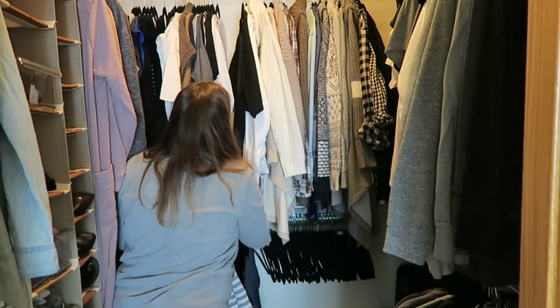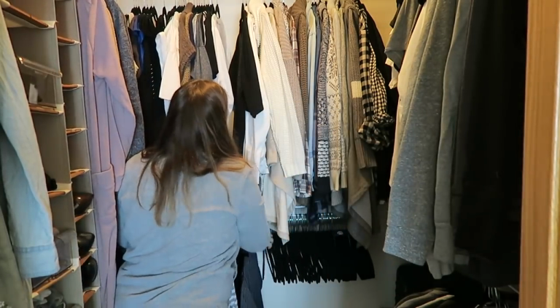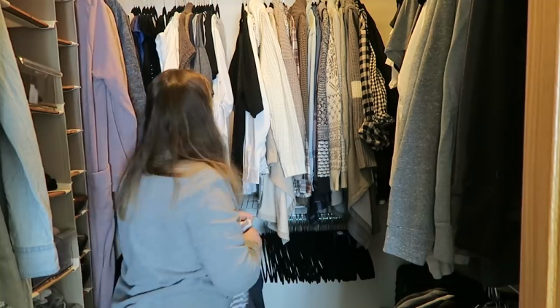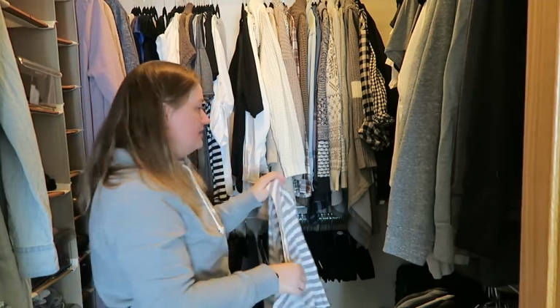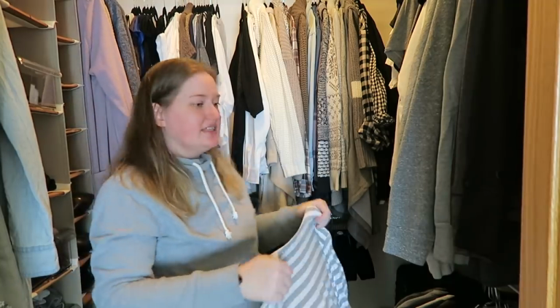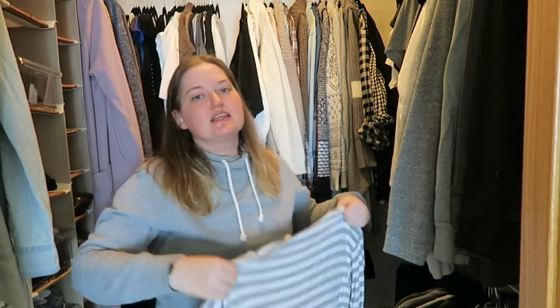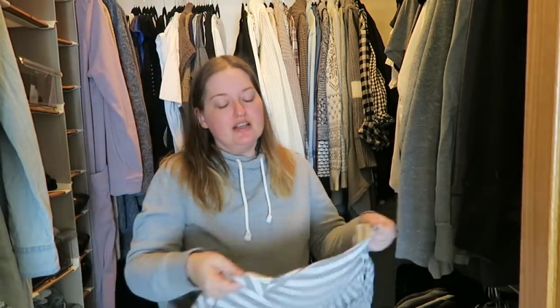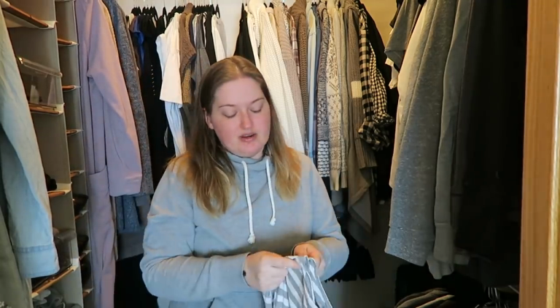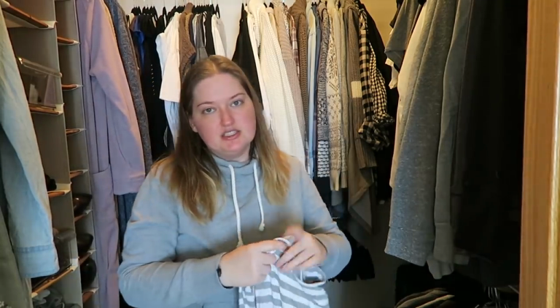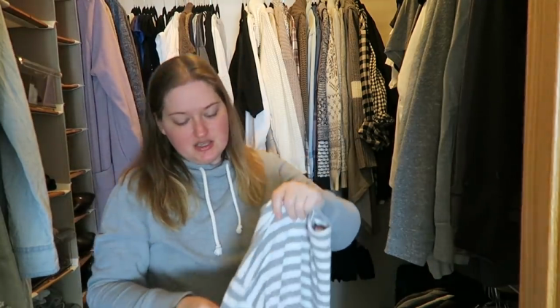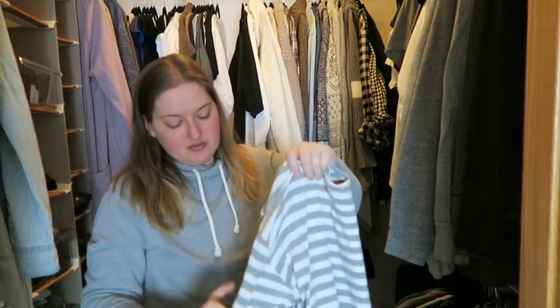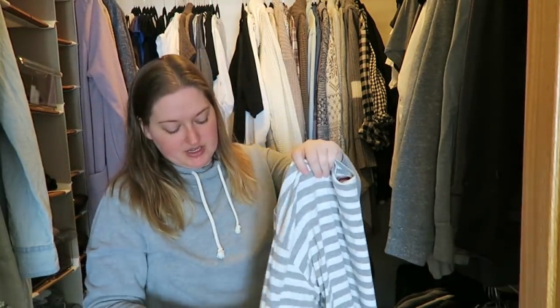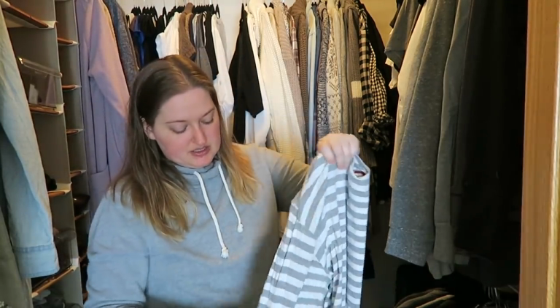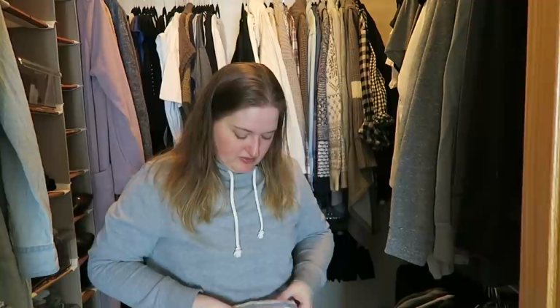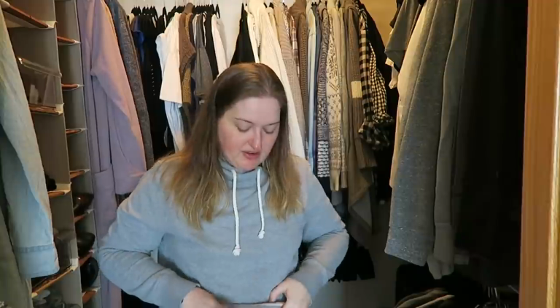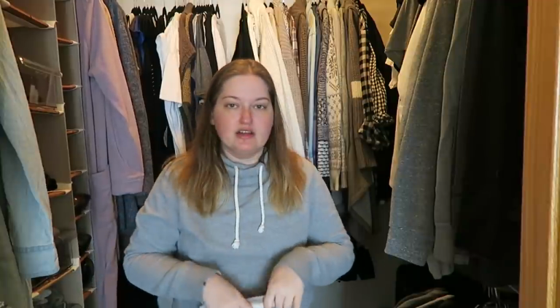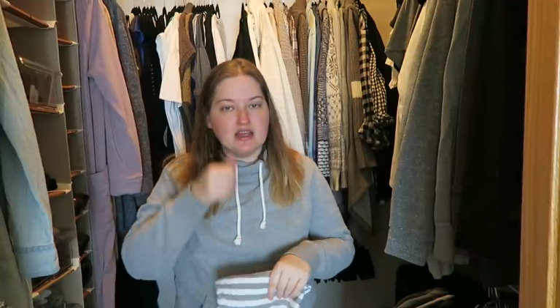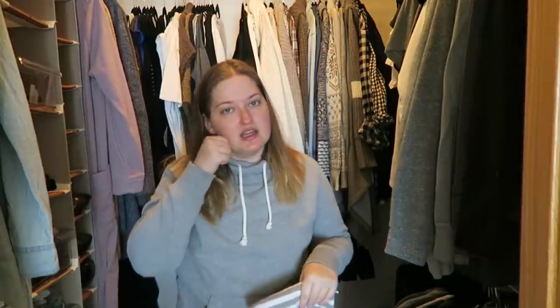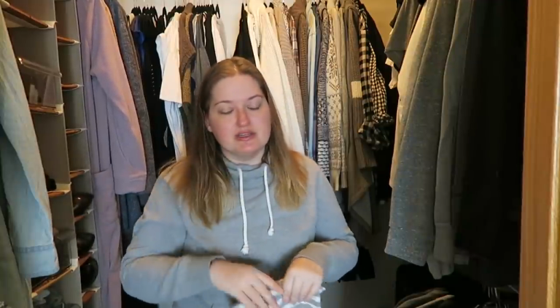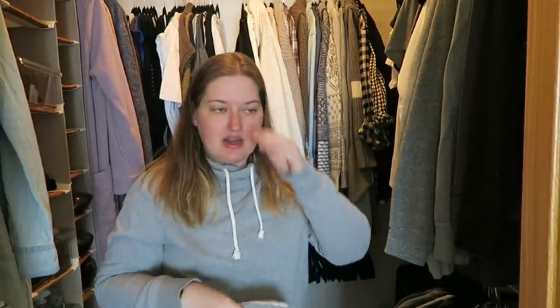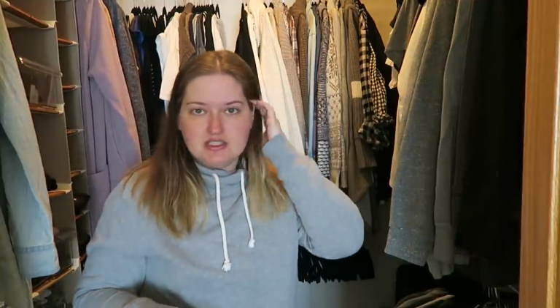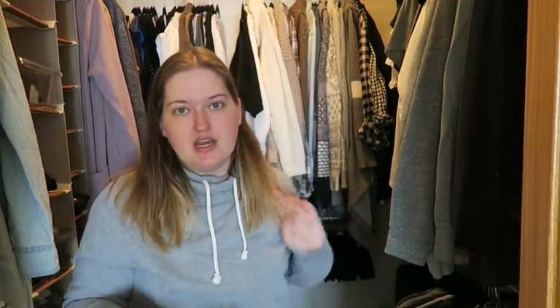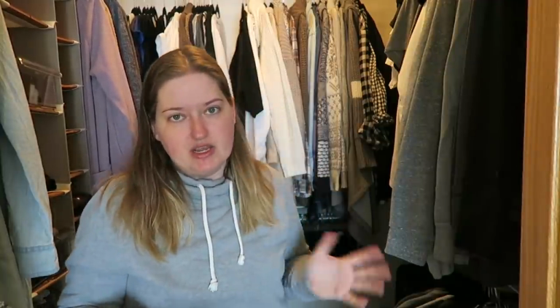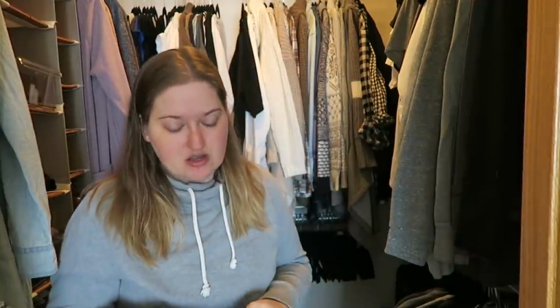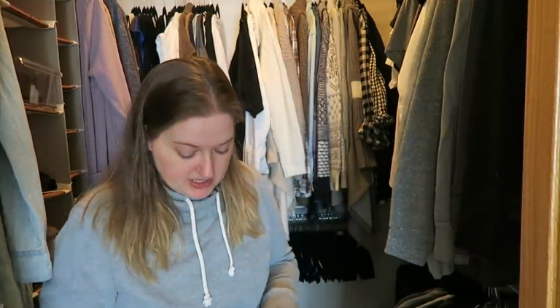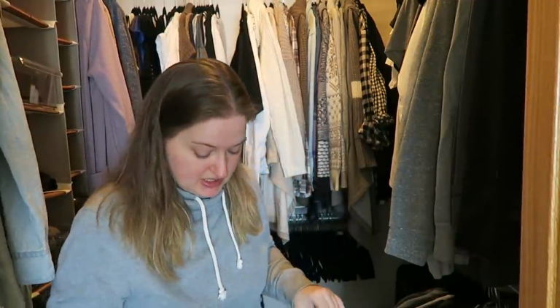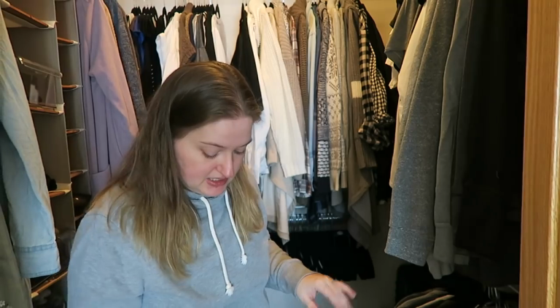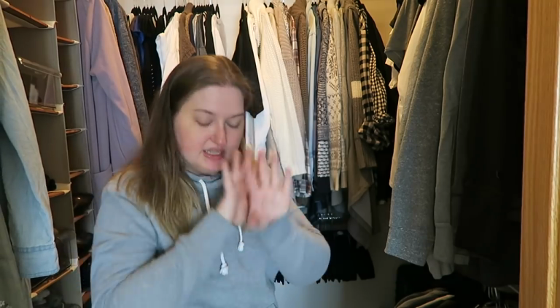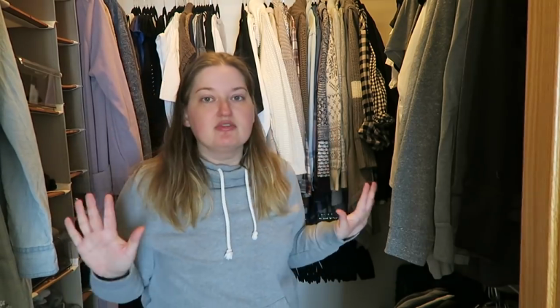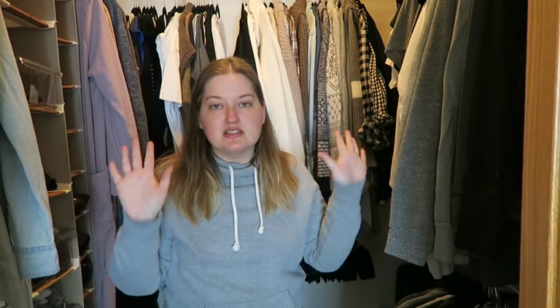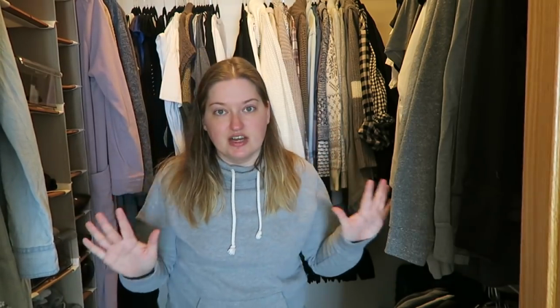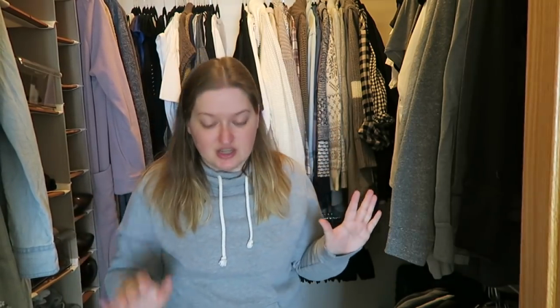My thing is: if you're not going to wear it, just get rid of it. Because whatever I don't end up selling at Clothes Mentor, I'm going to donate anyway. It's time for me to start fresh.